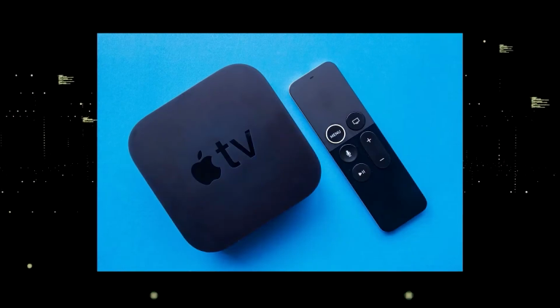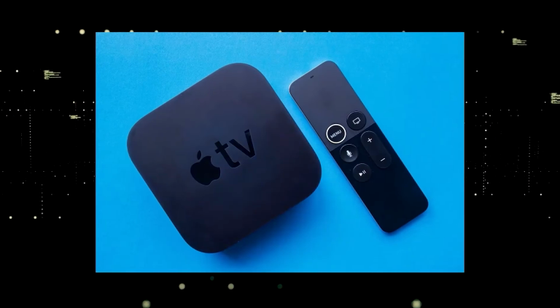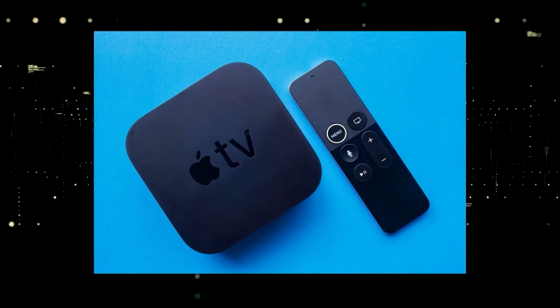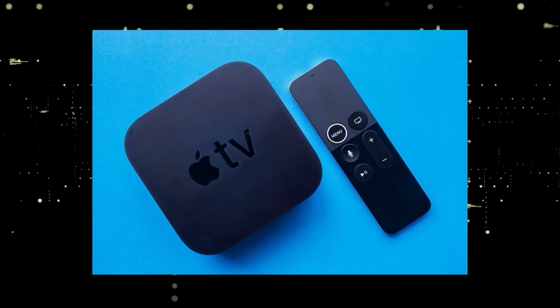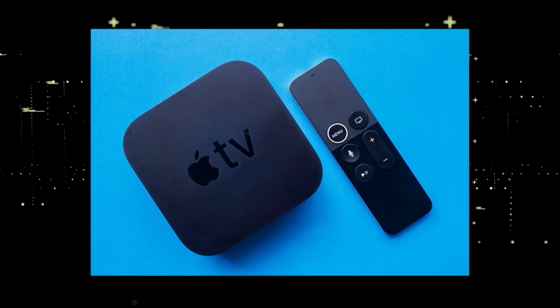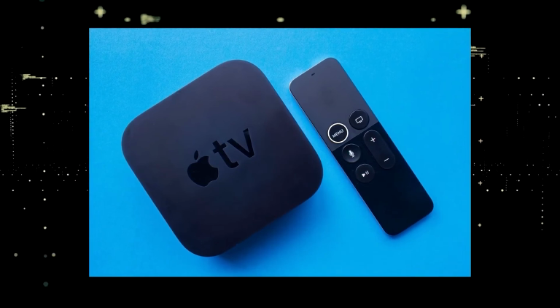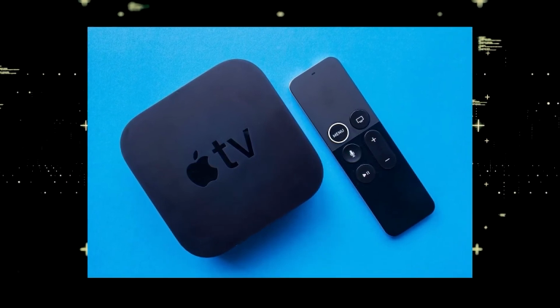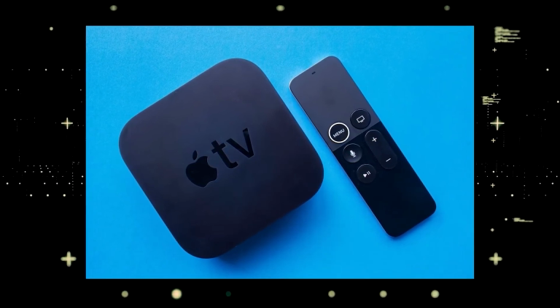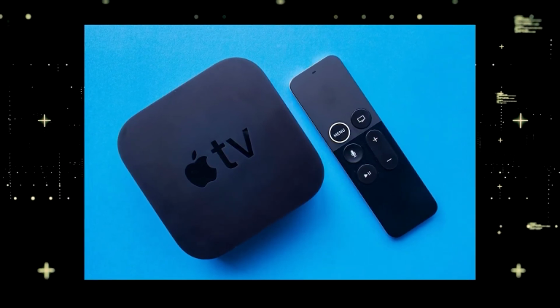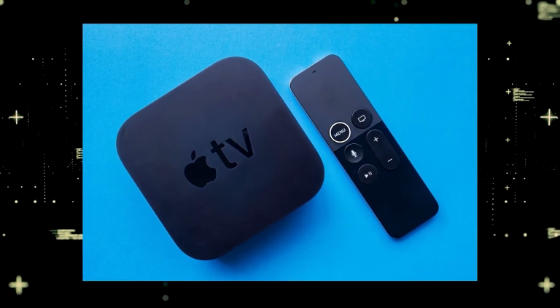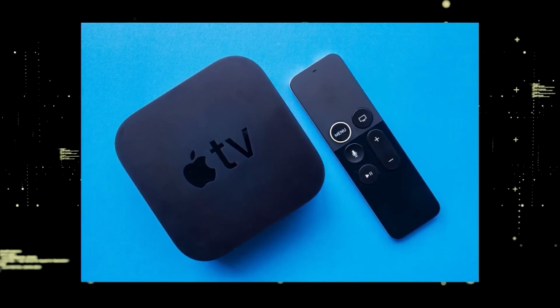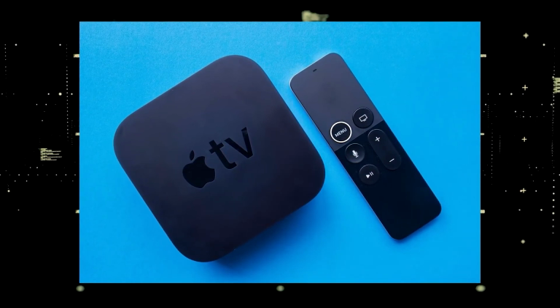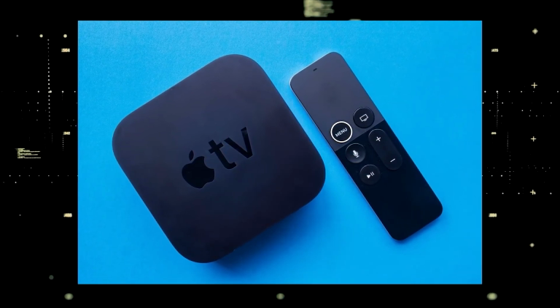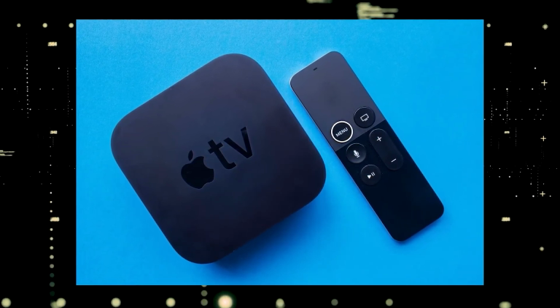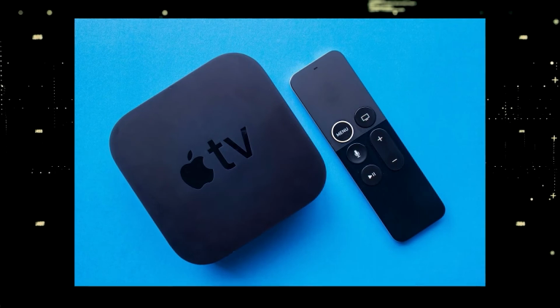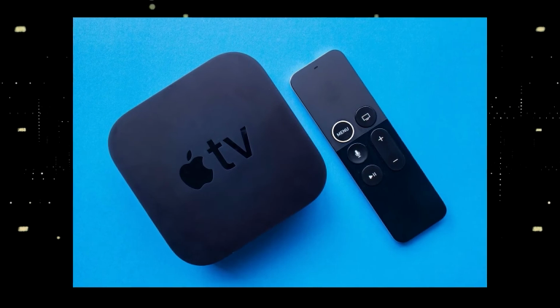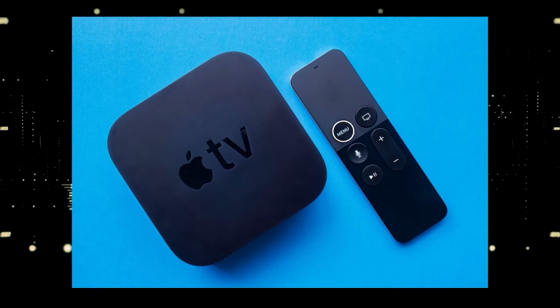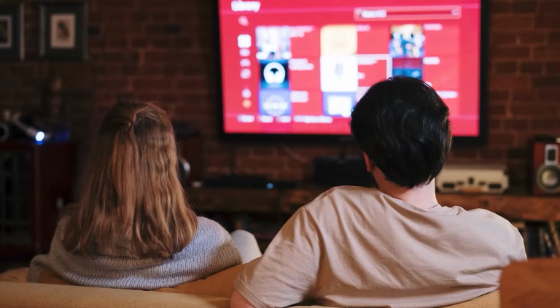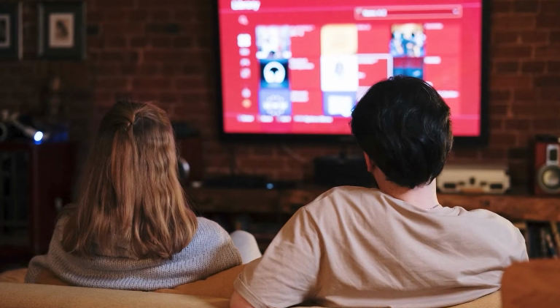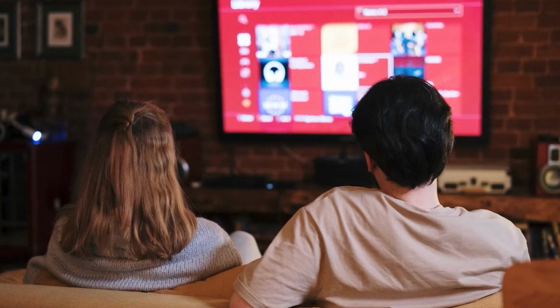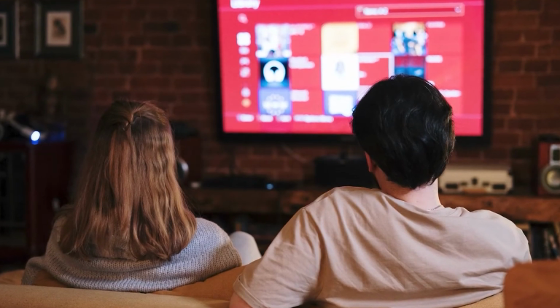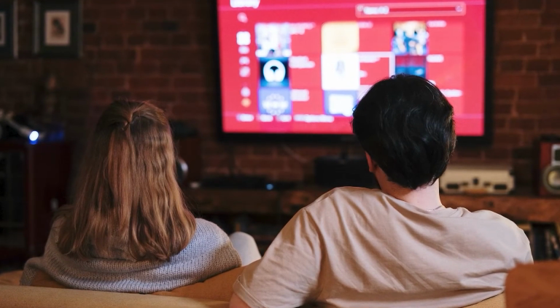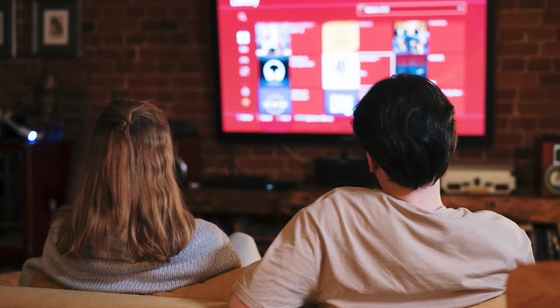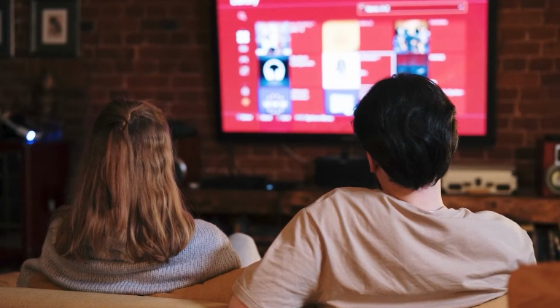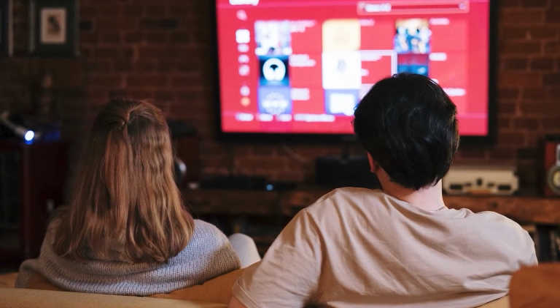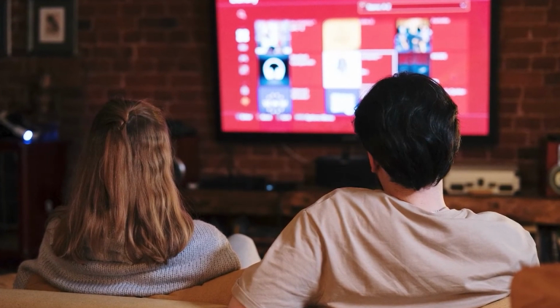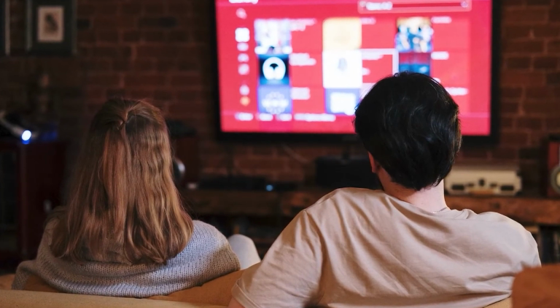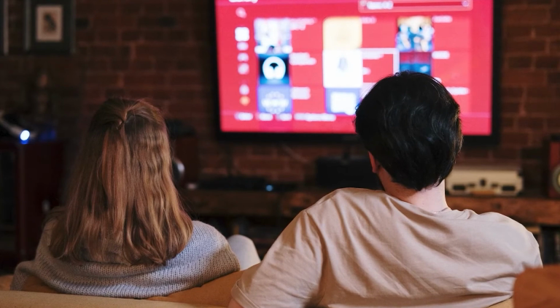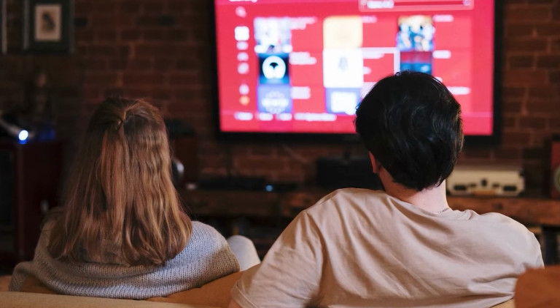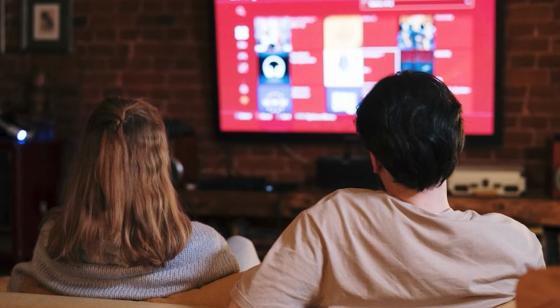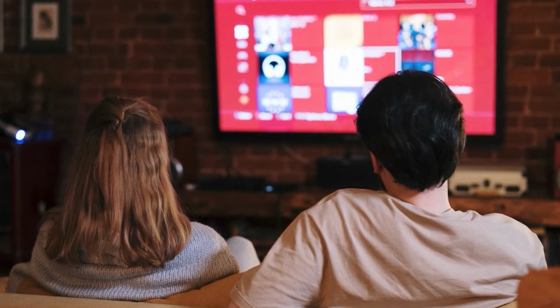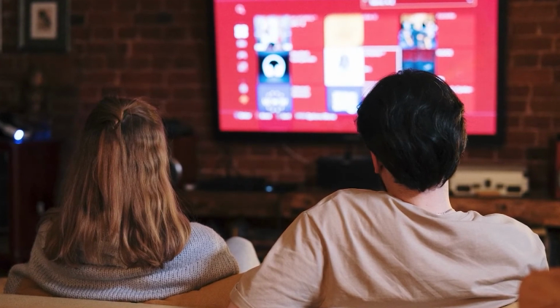If you want to spend a little more and get a more robust device that gives you a few more options, then take a look at the Apple TV 4K. All these devices plug into the HDMI port on your TV, no matter how old it is, no matter what model it is.